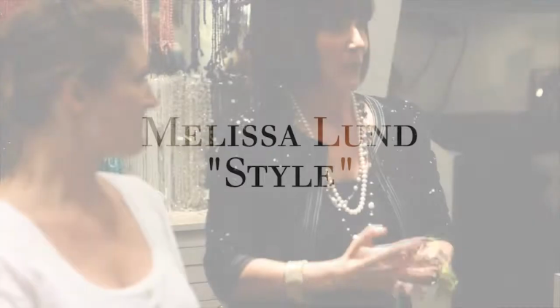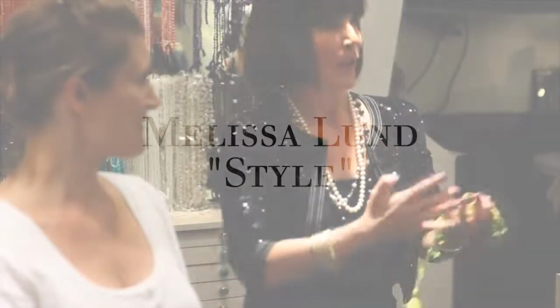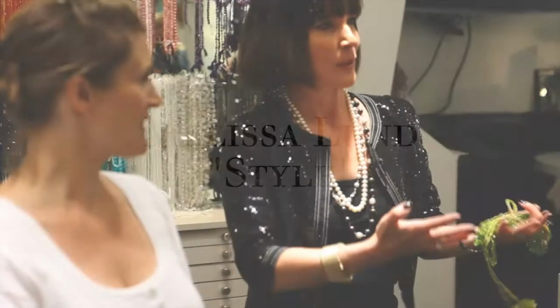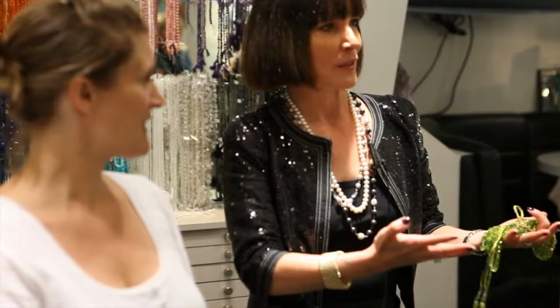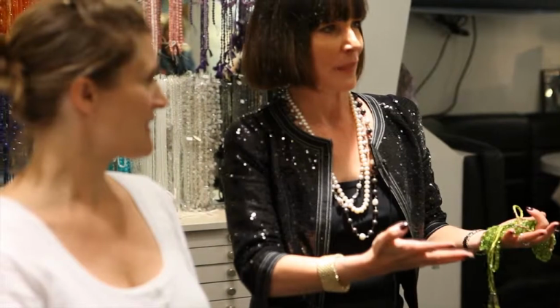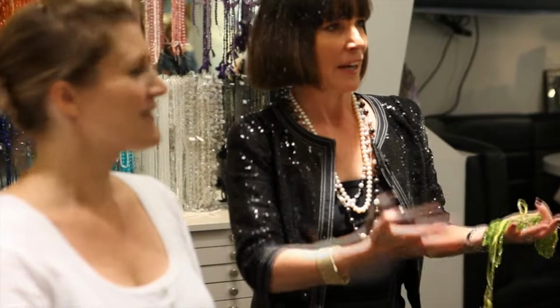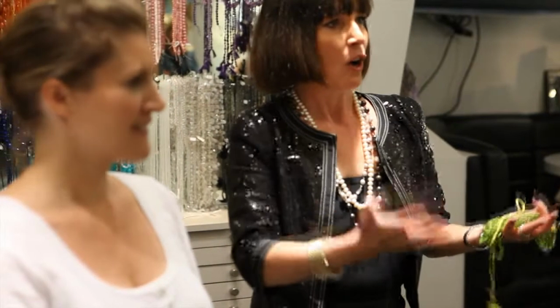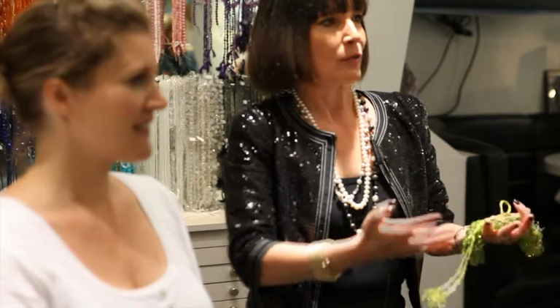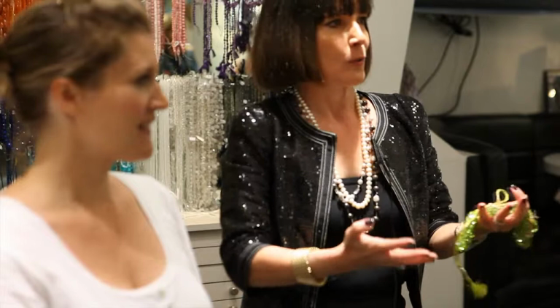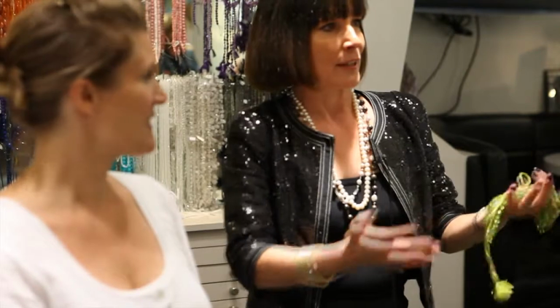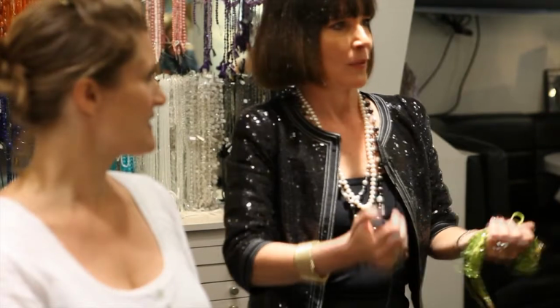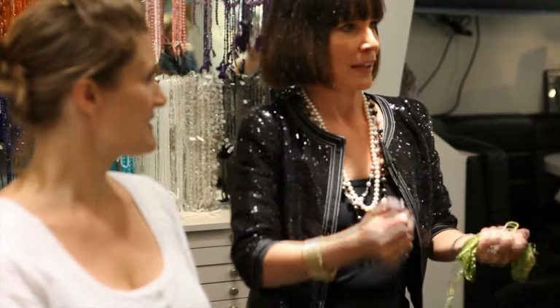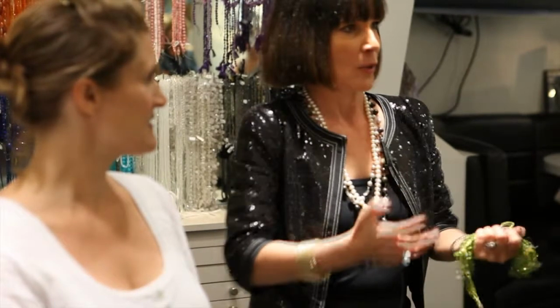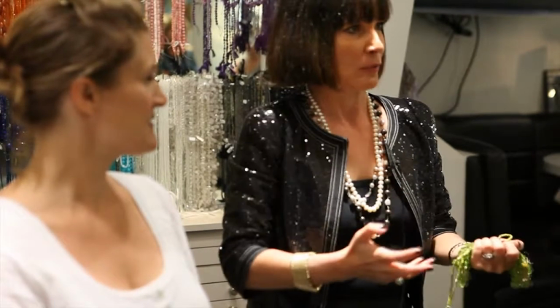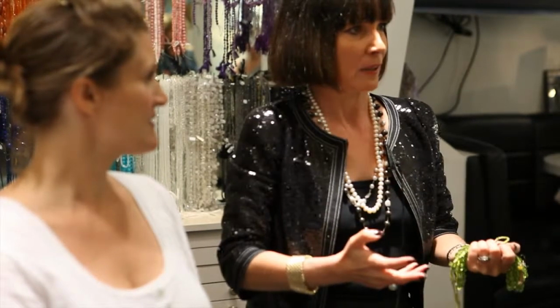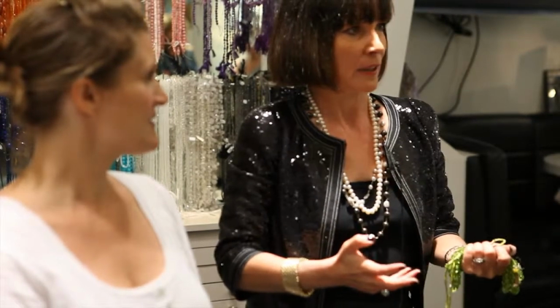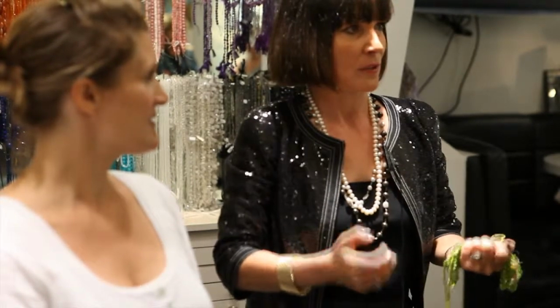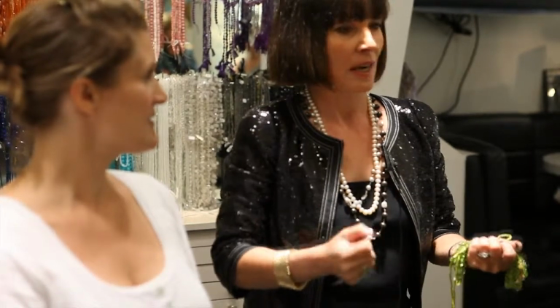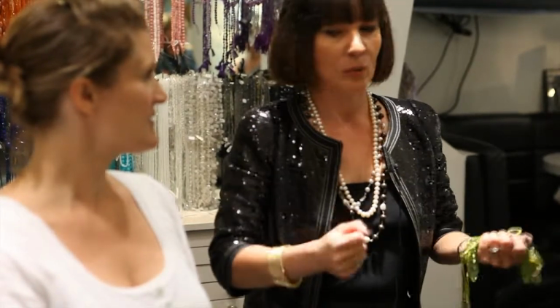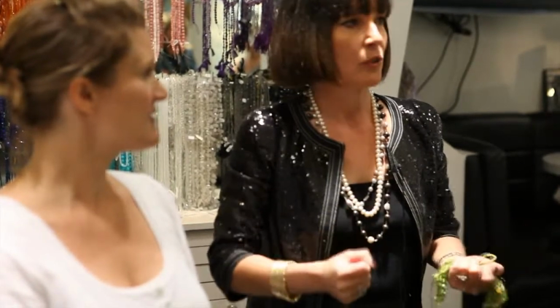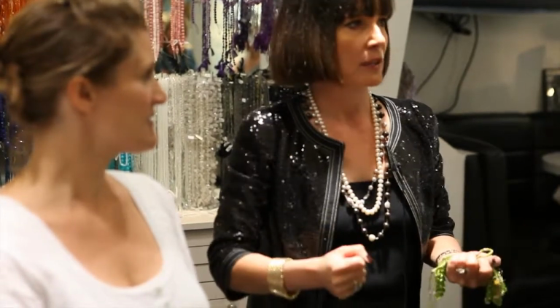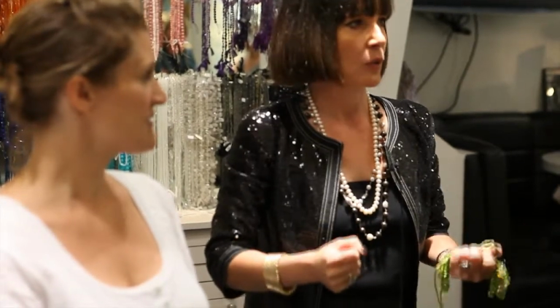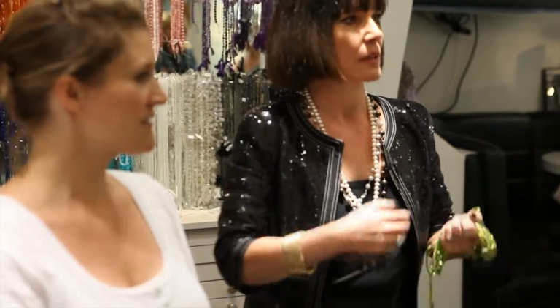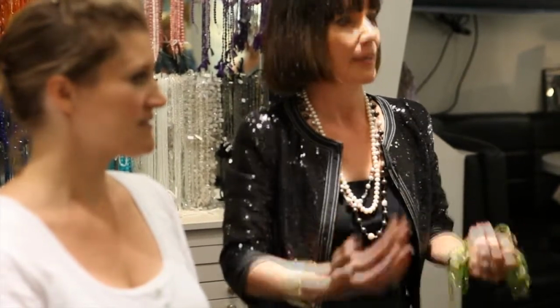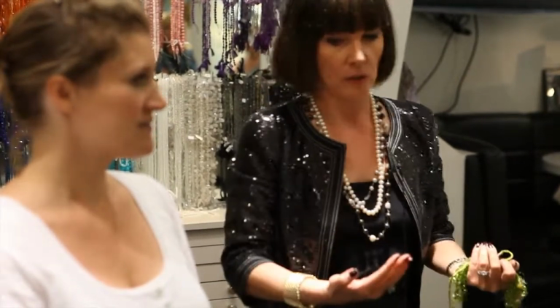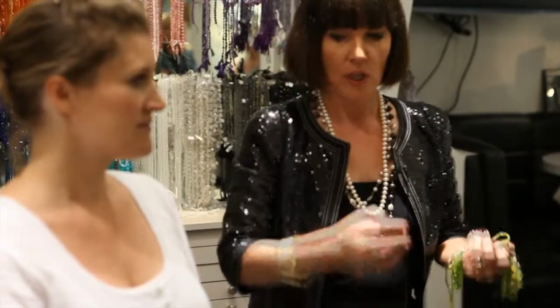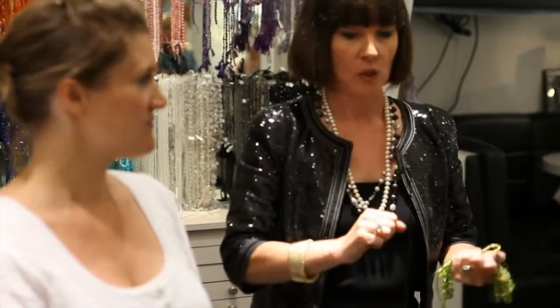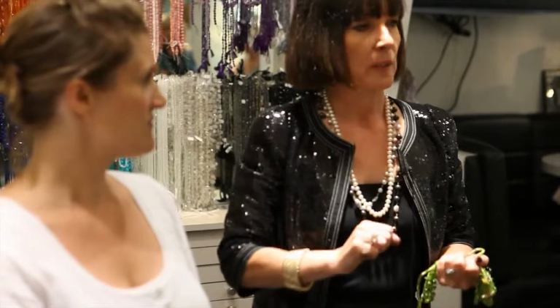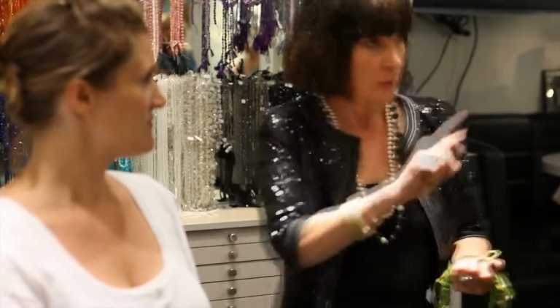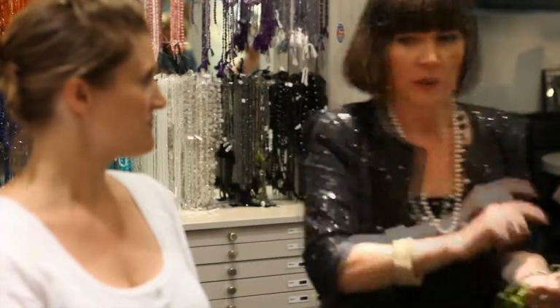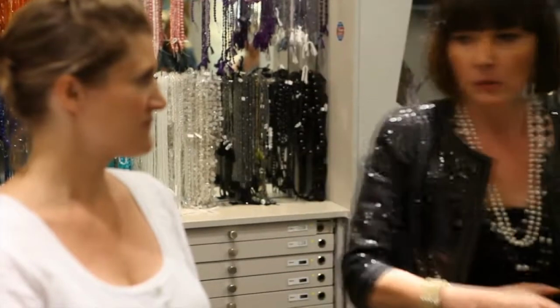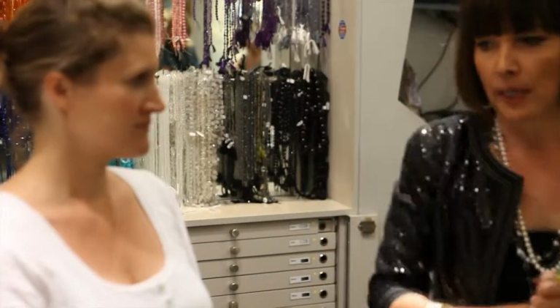People are always asking me, oh I've got small hands, can I wear a big ring? Well the answer is yeah of course you can, as long as it's elegant. So I'm going to demonstrate this right now.